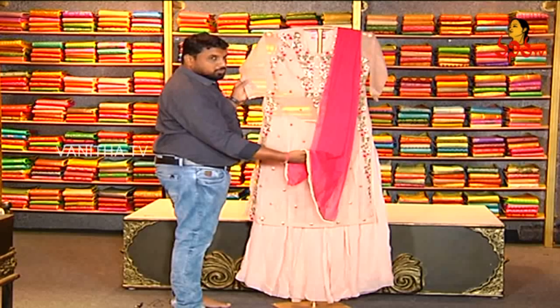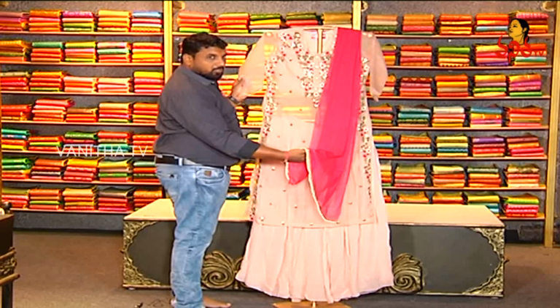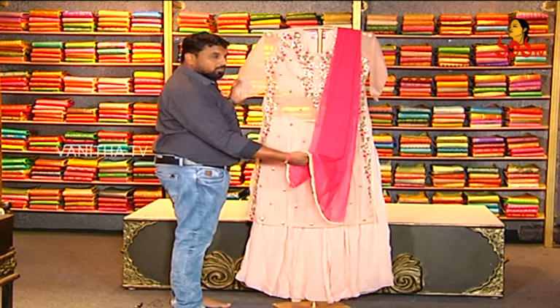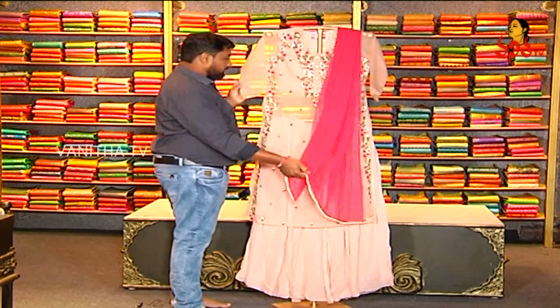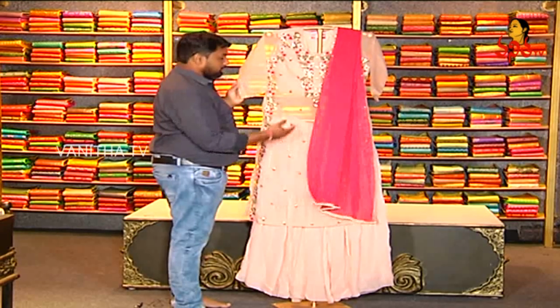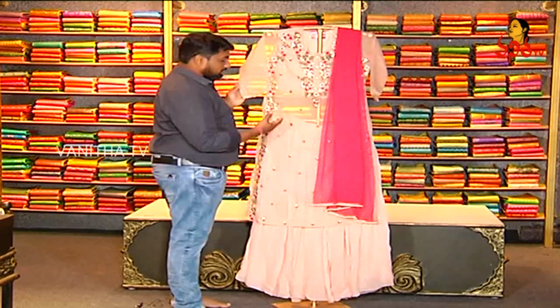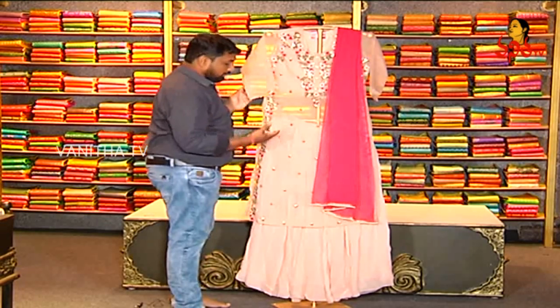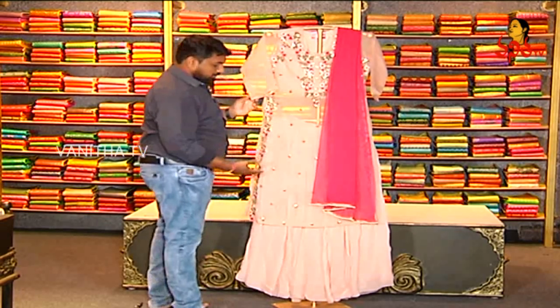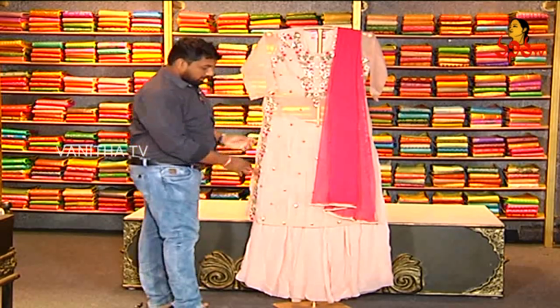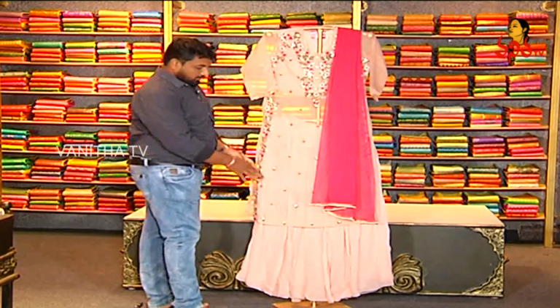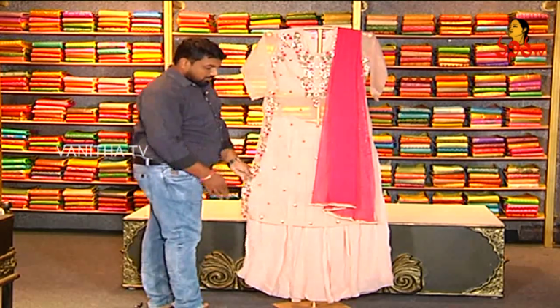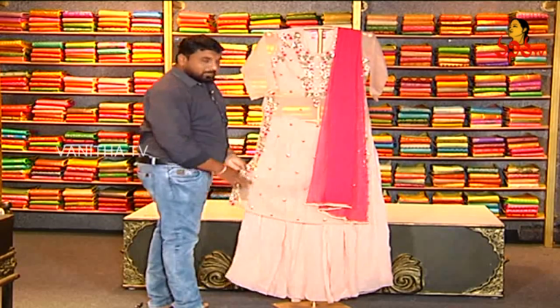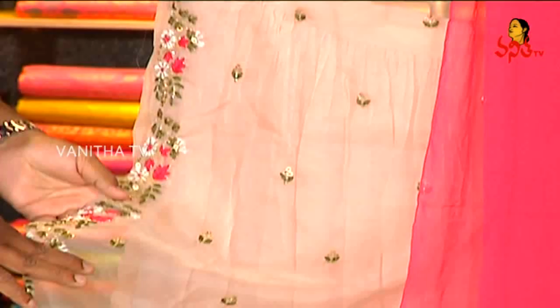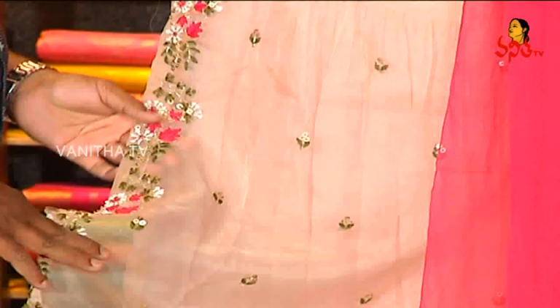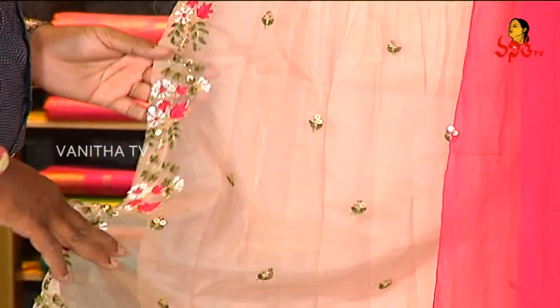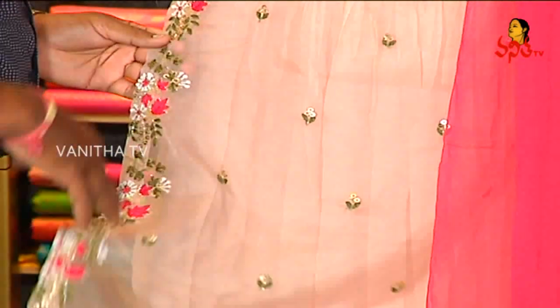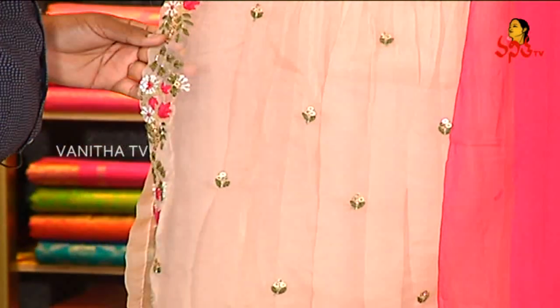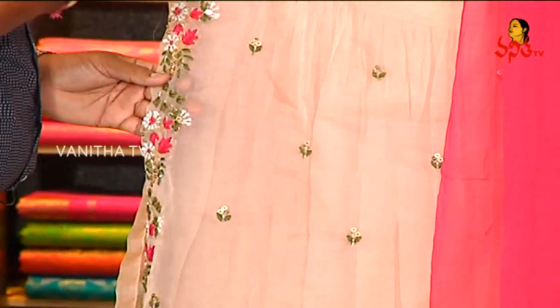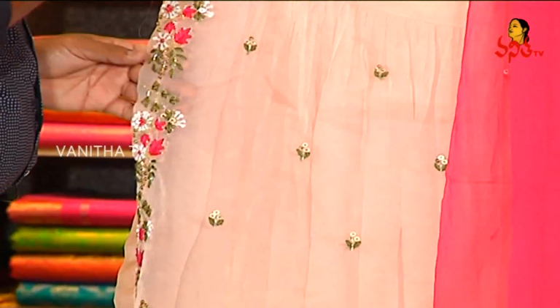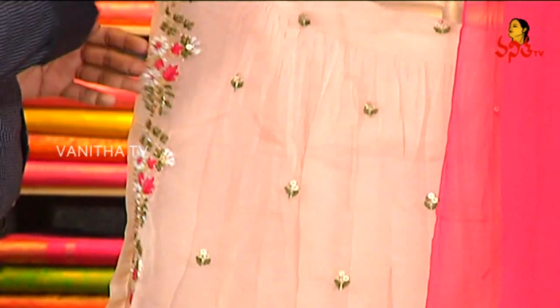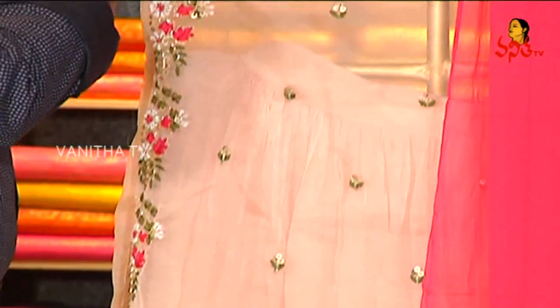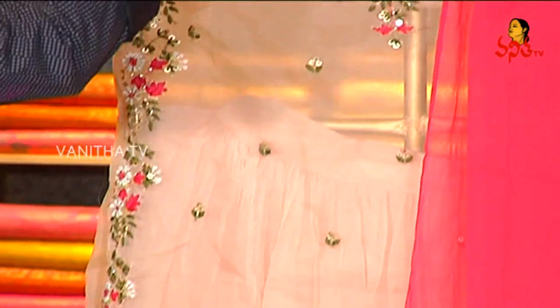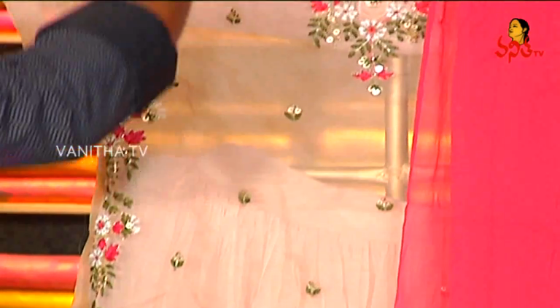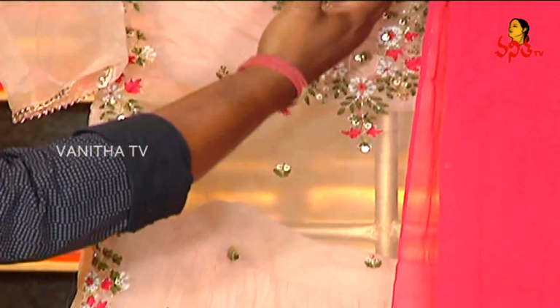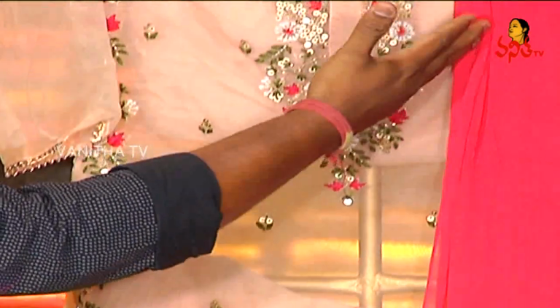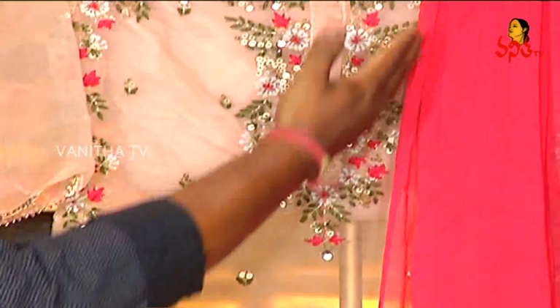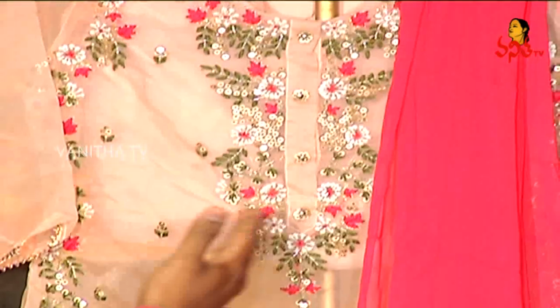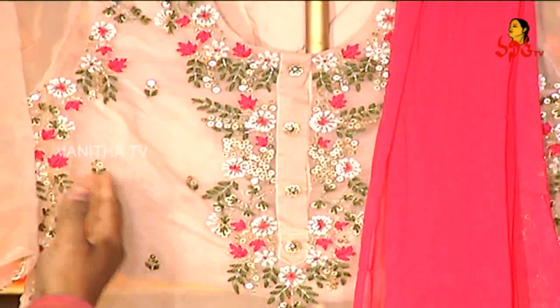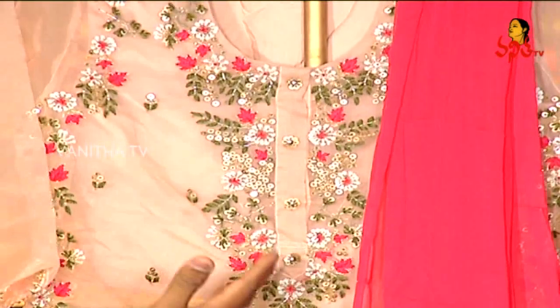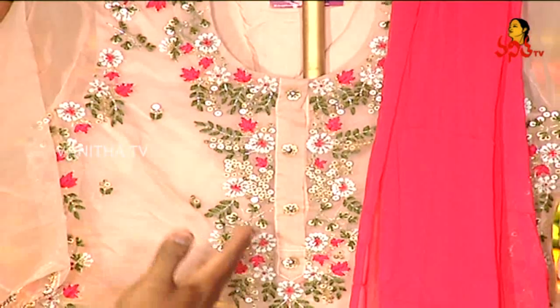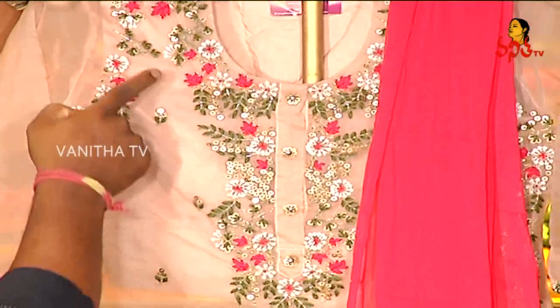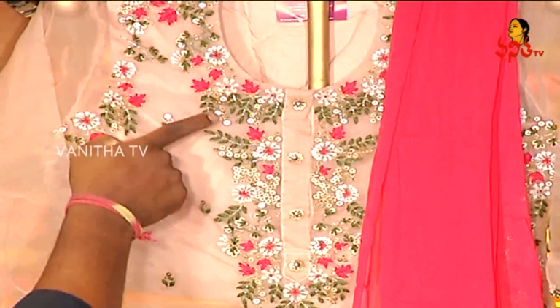In this tissue model, we cut the long skirt and the top of the tissue model. This is the purpose of our work. We have a blouse type model in the high neck. This blouse type model is a new work type.